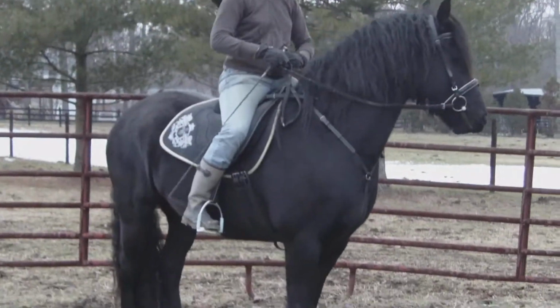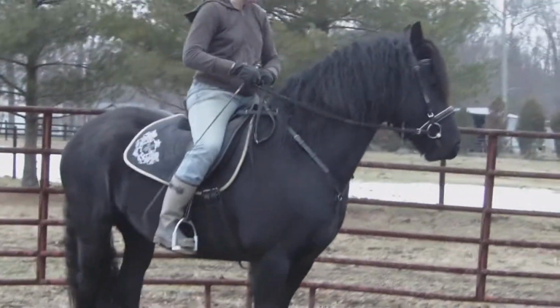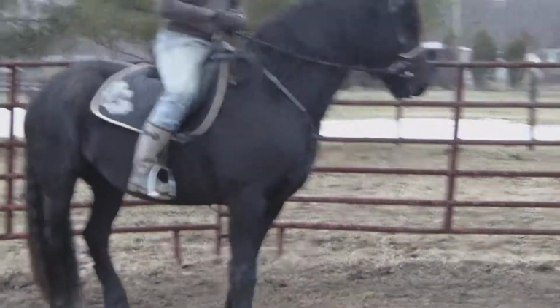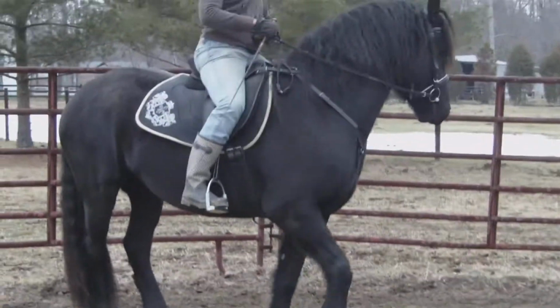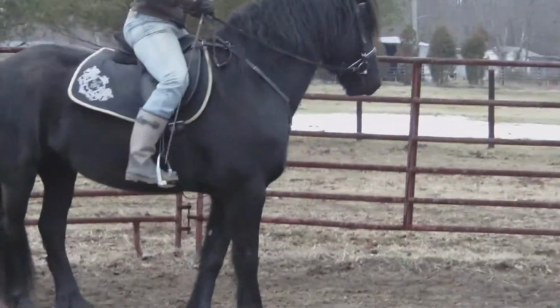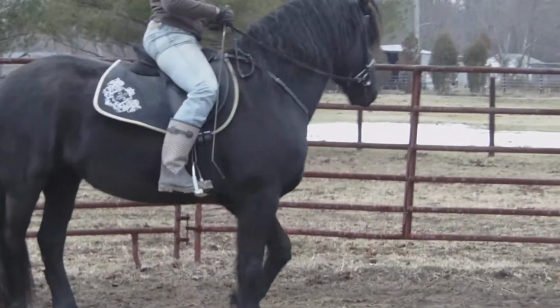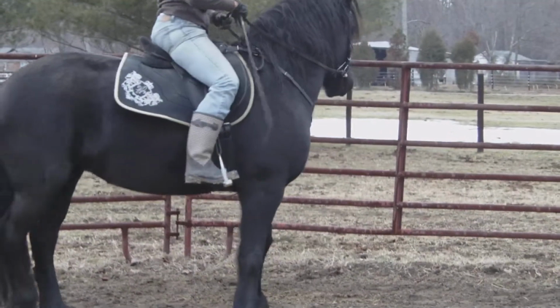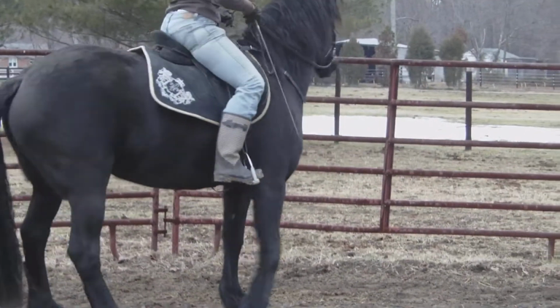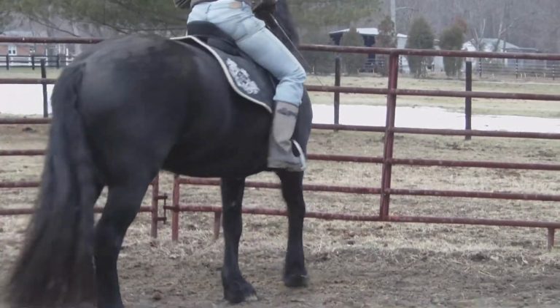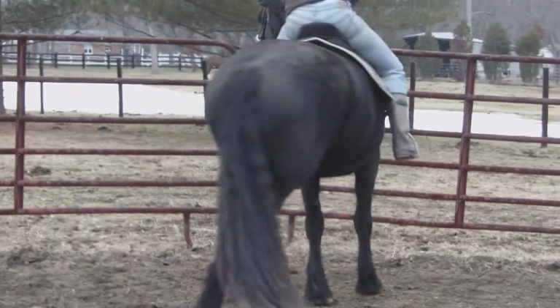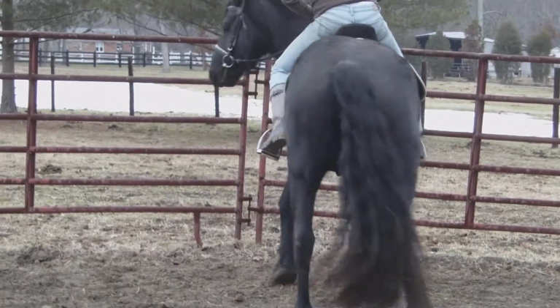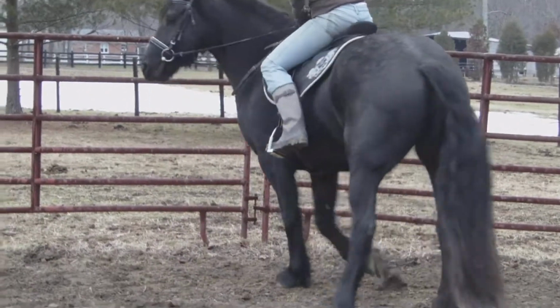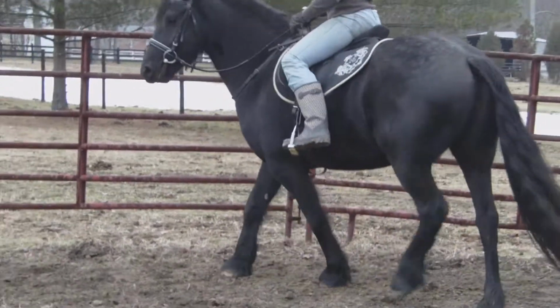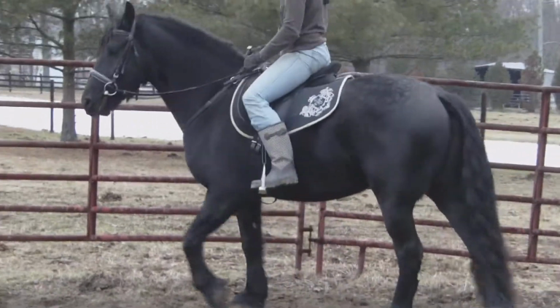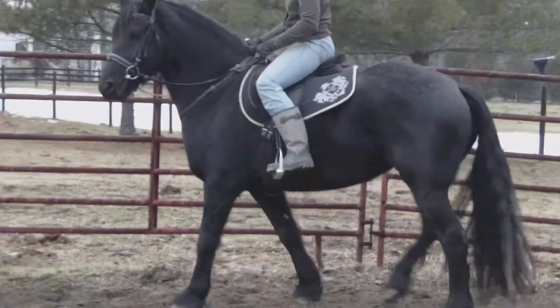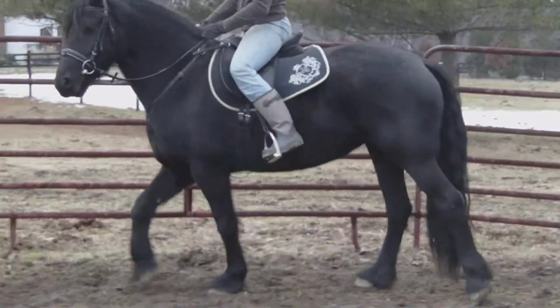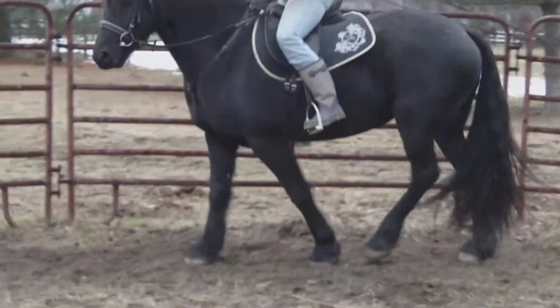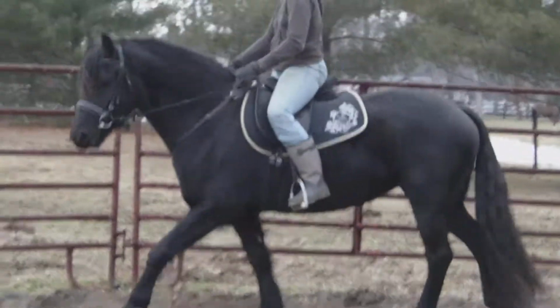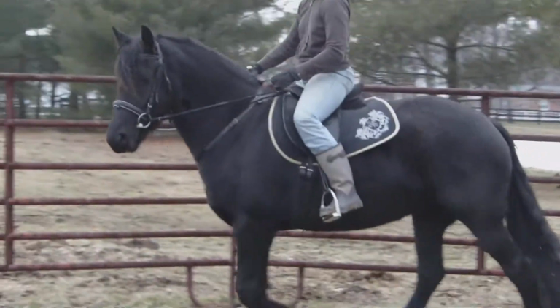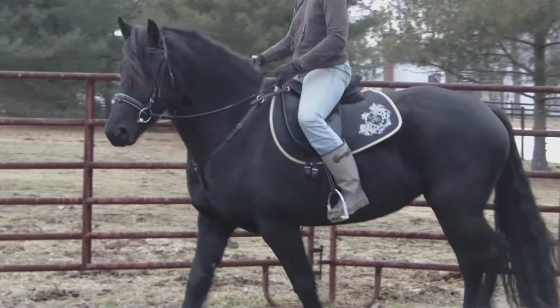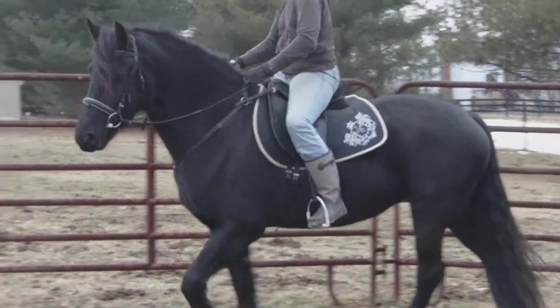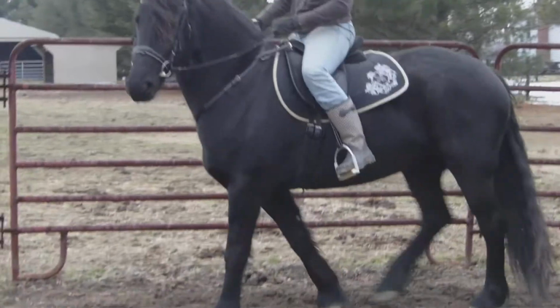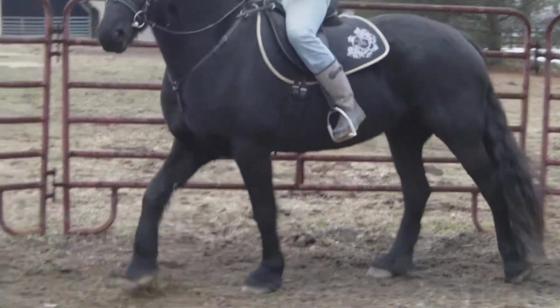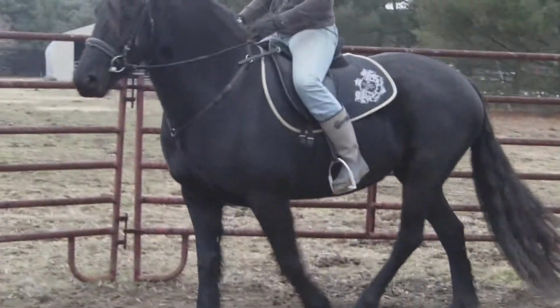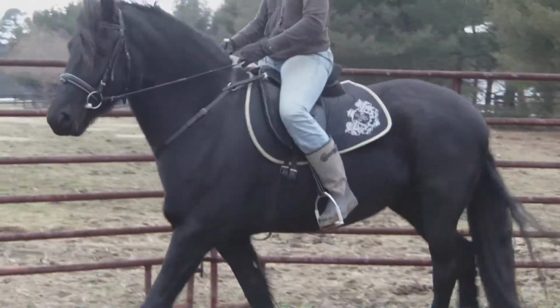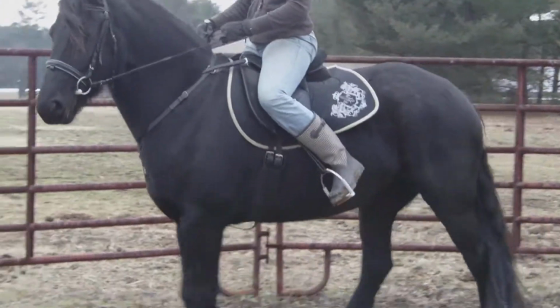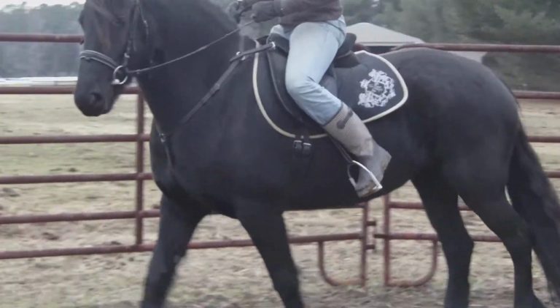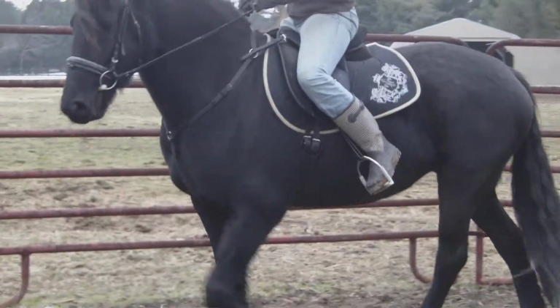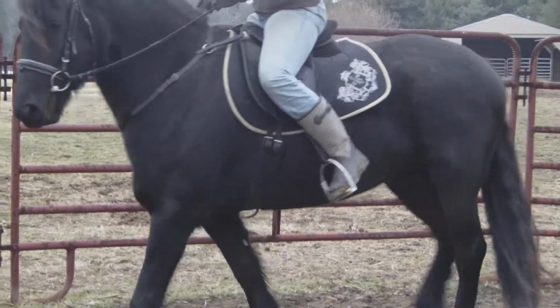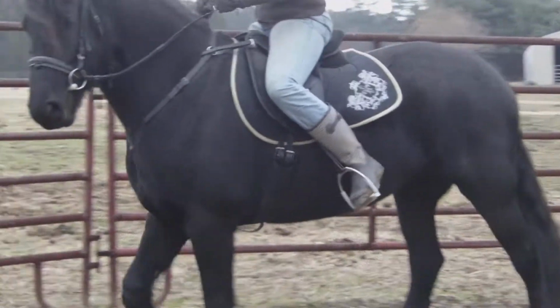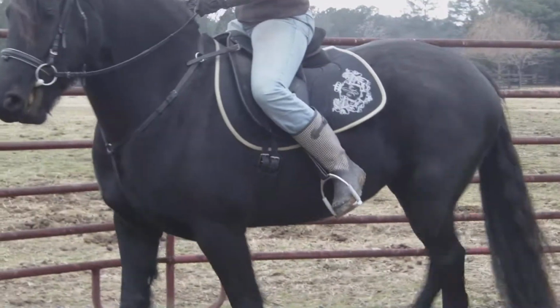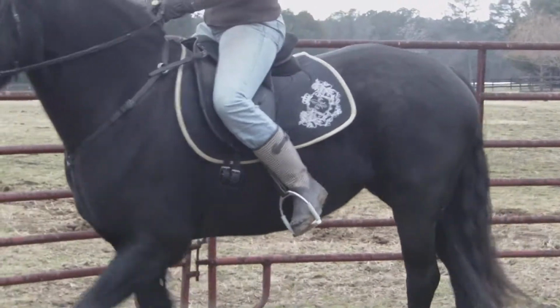She can practice that. Put your leg on, just see if she'll move away from it. Okay. You don't have to really worry about what other cues you need to use and all this kind of stuff. Just put your leg on and see if she moves away. Okay.